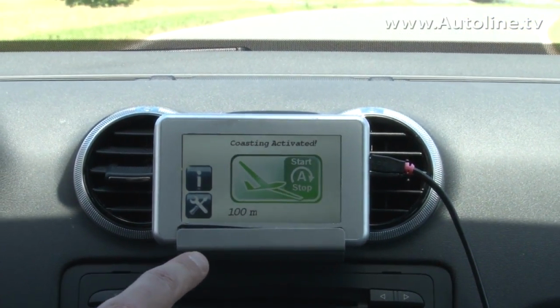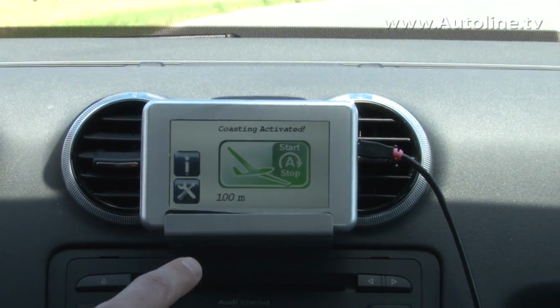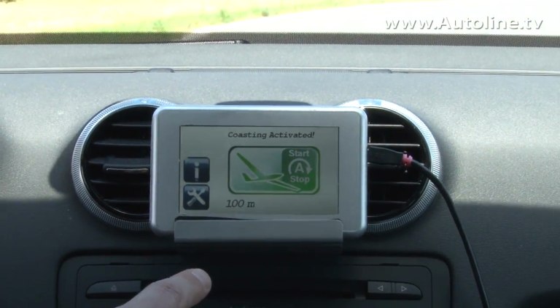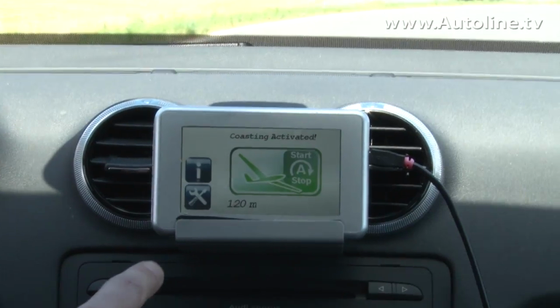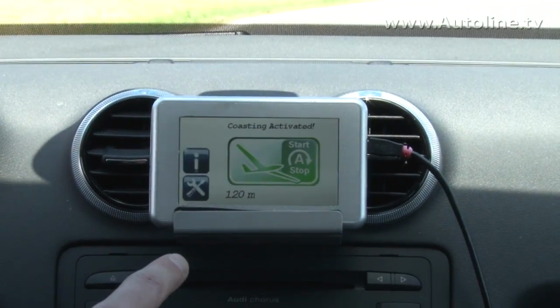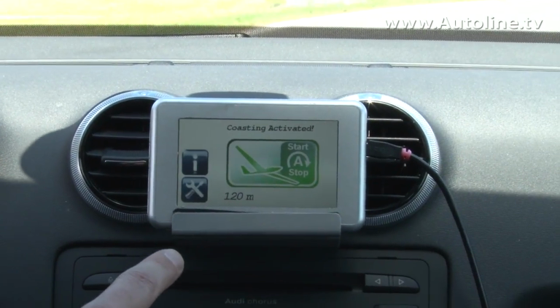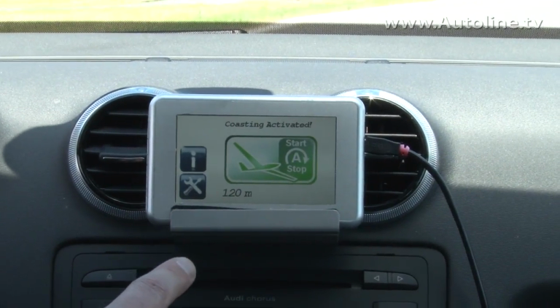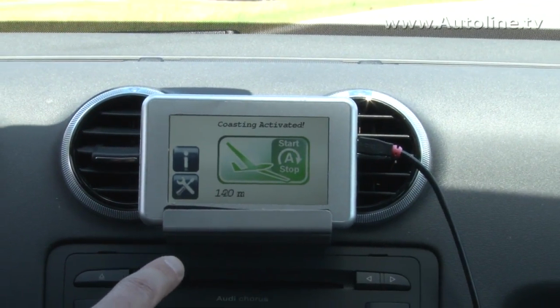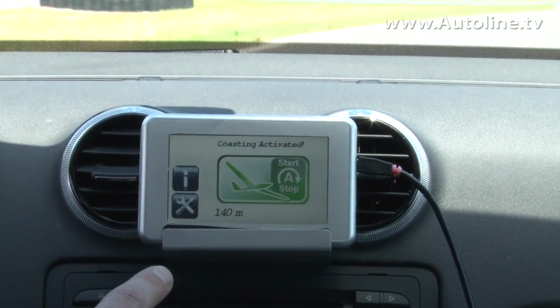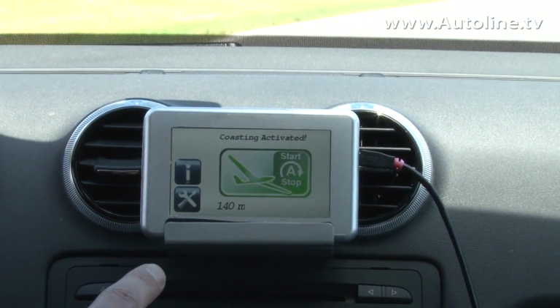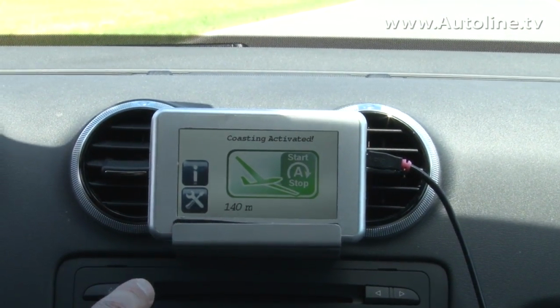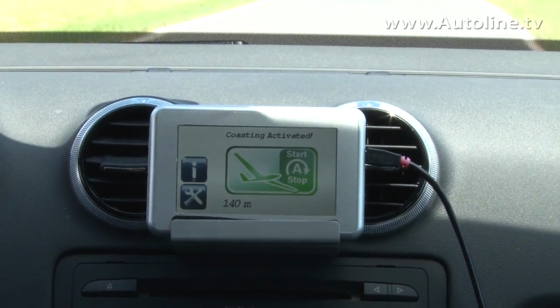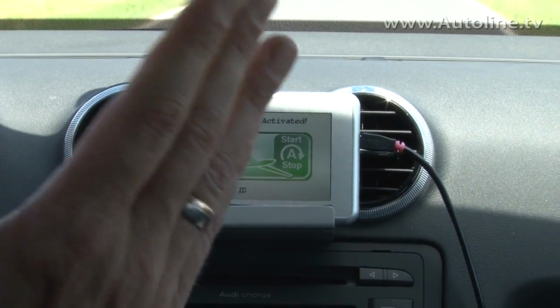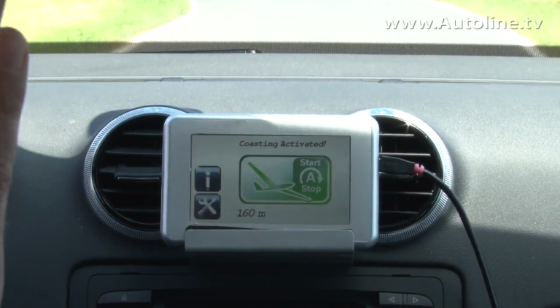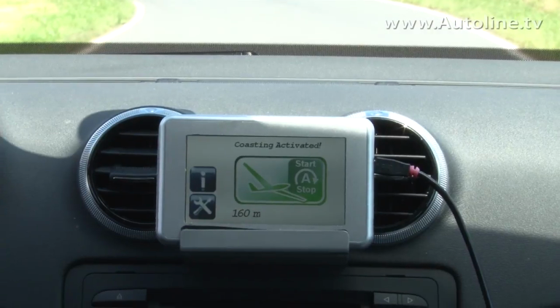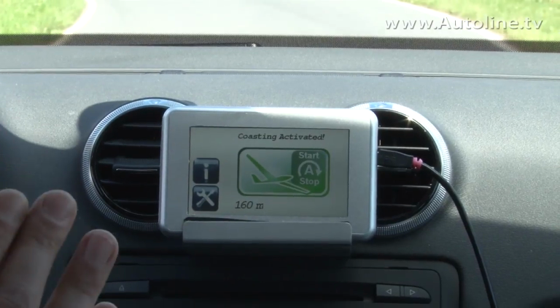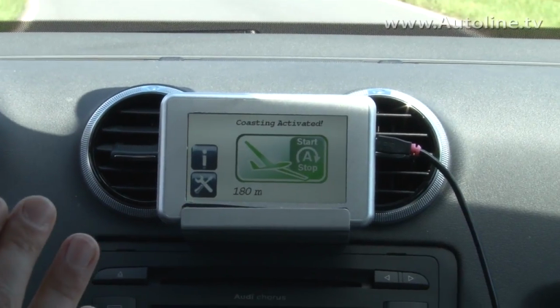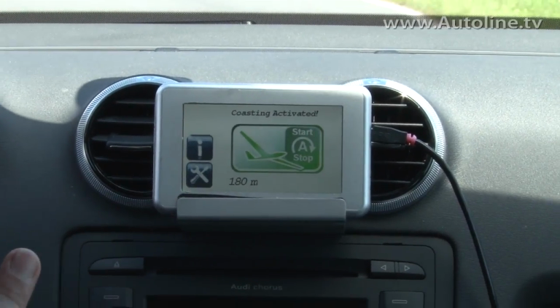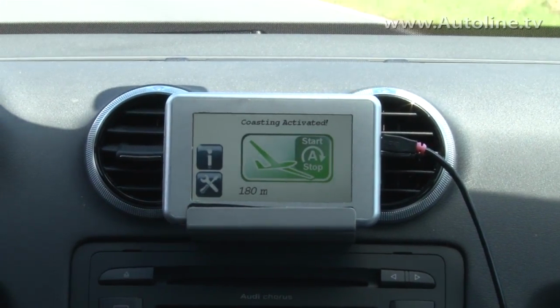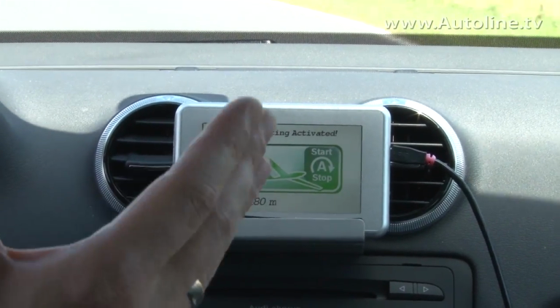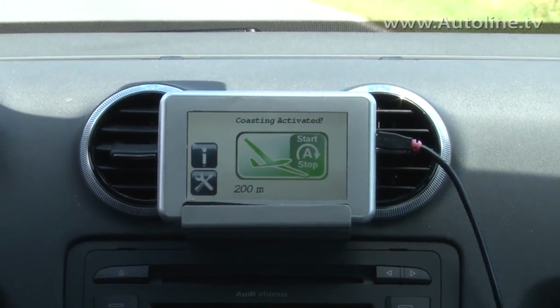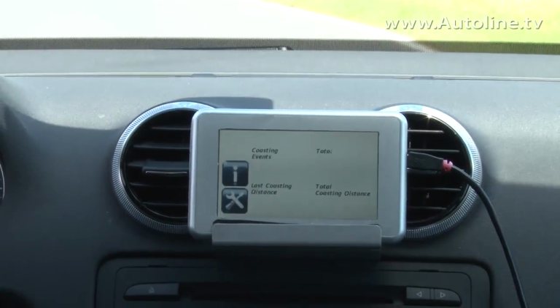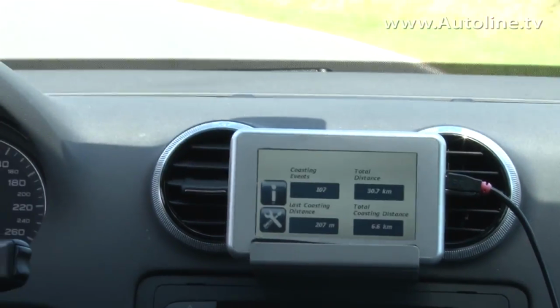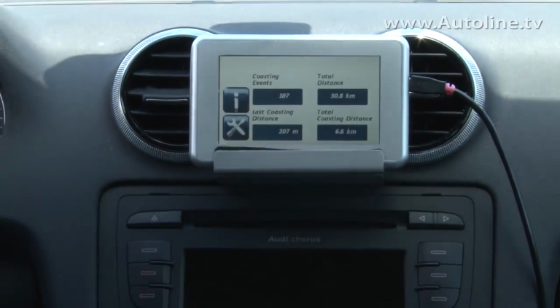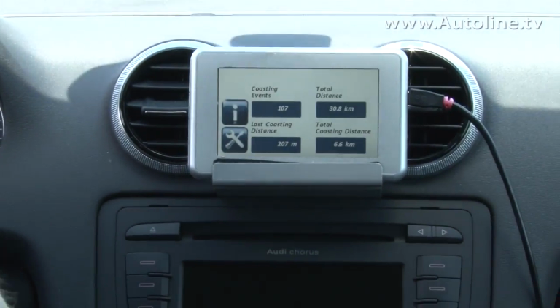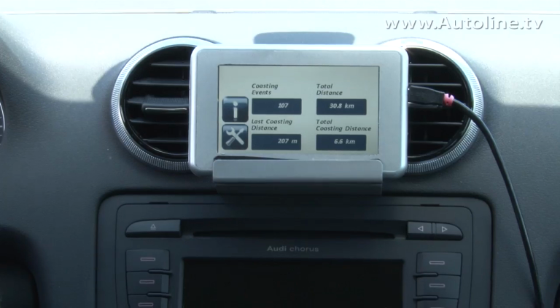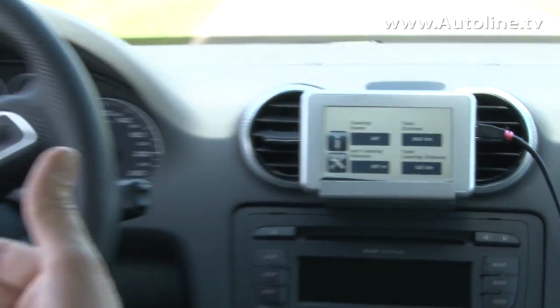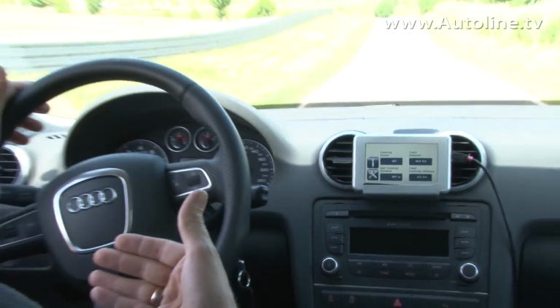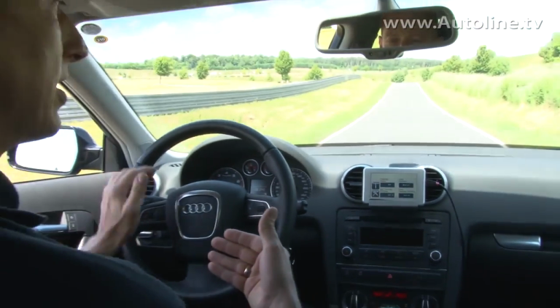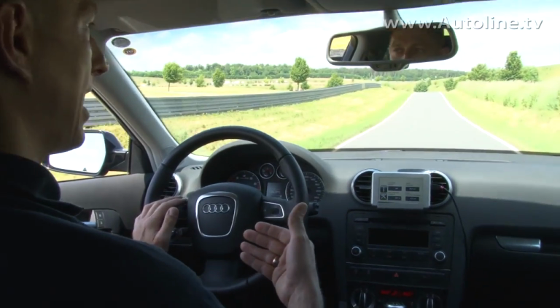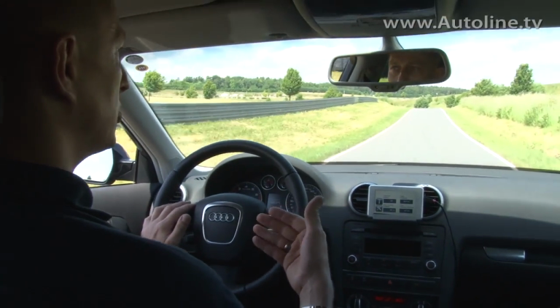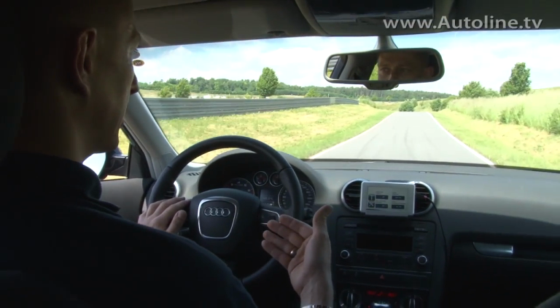120 meters, 140 meters. As soon as I push the gas pedal again, the clutch is closed and the combustion engine is started and I'm driving again.